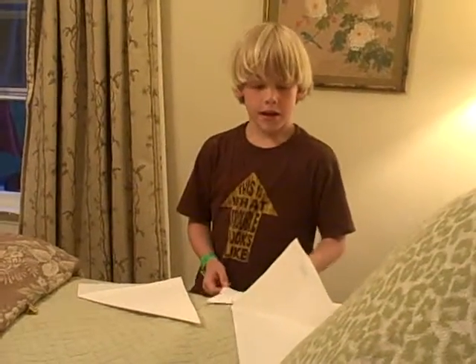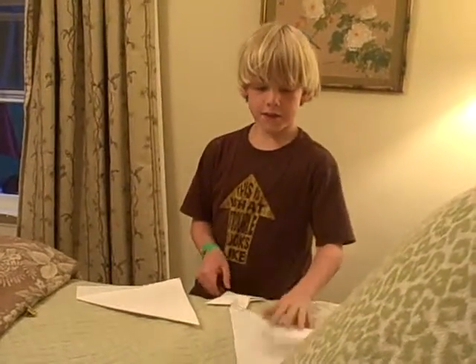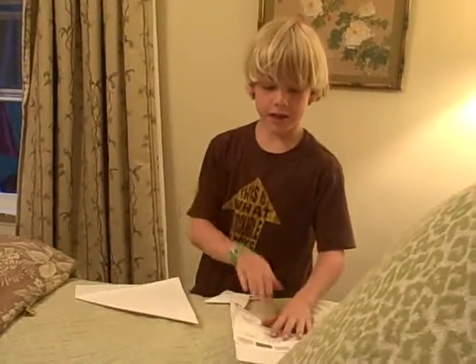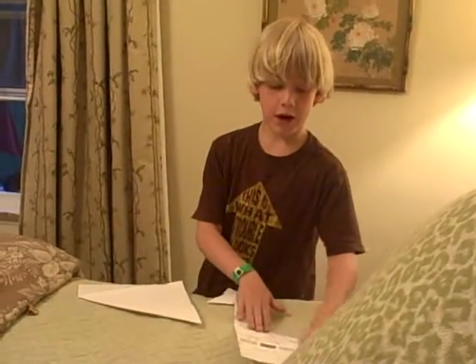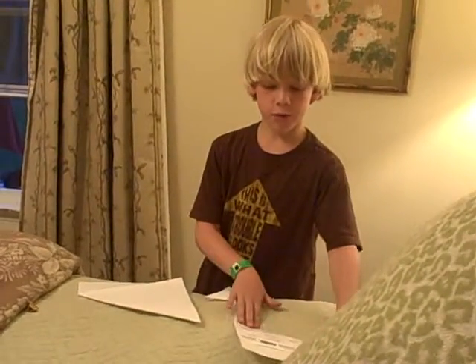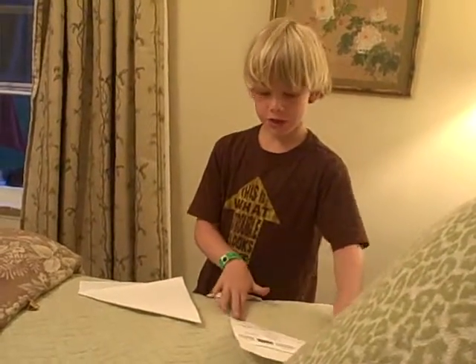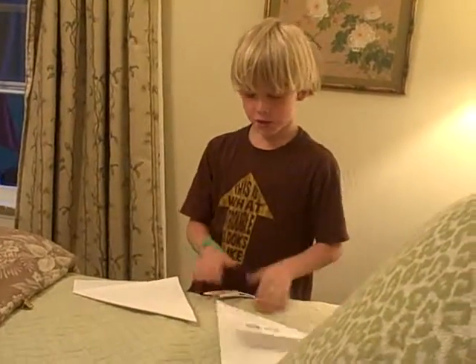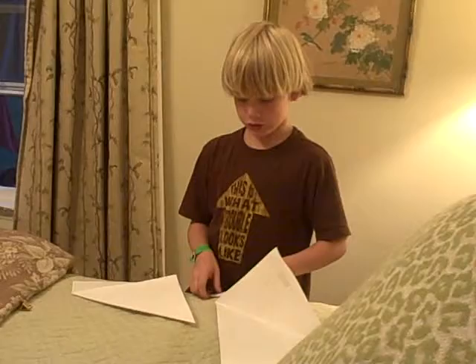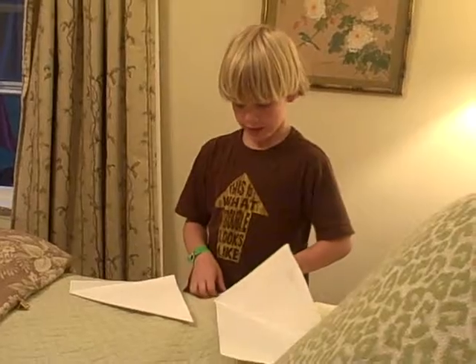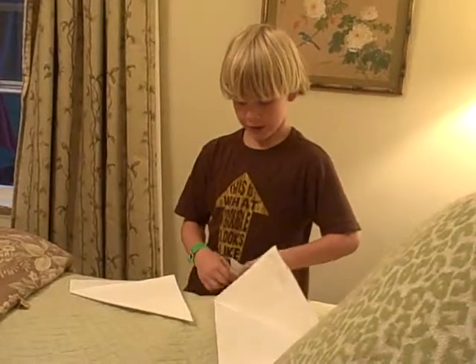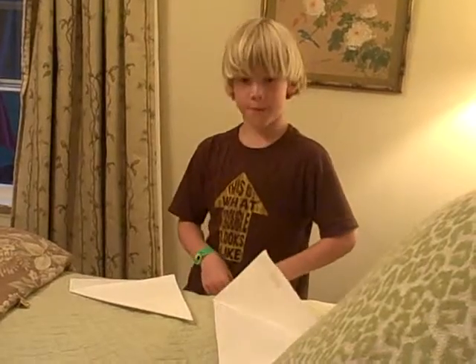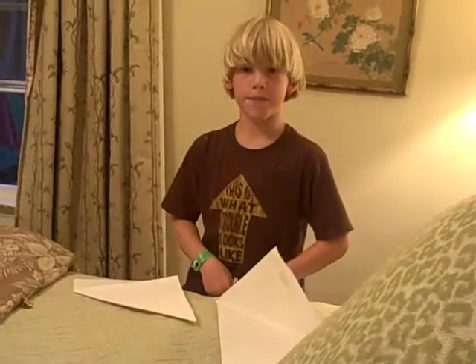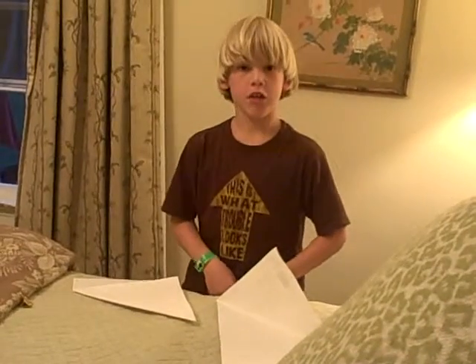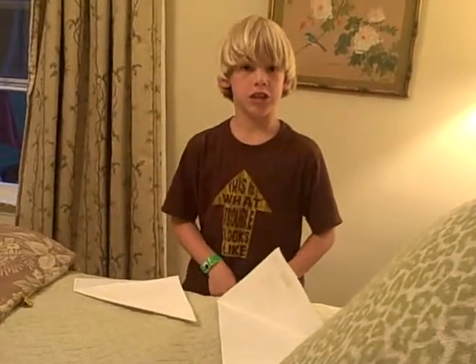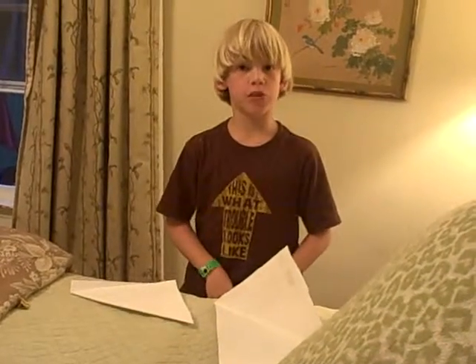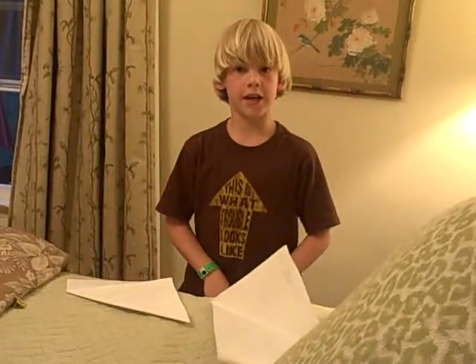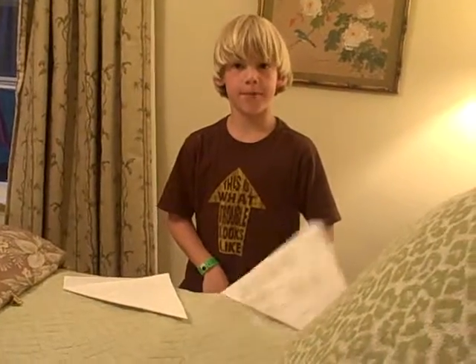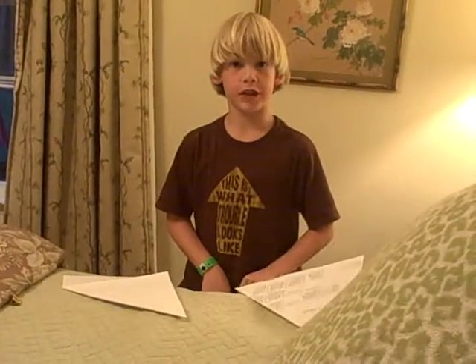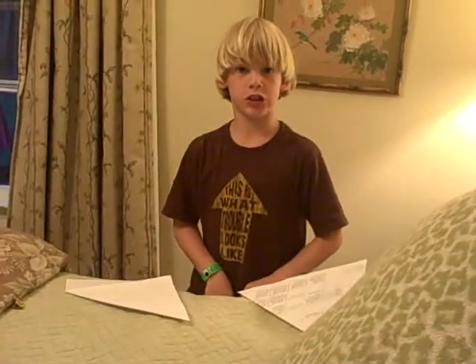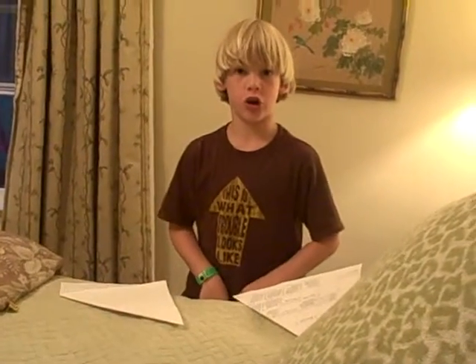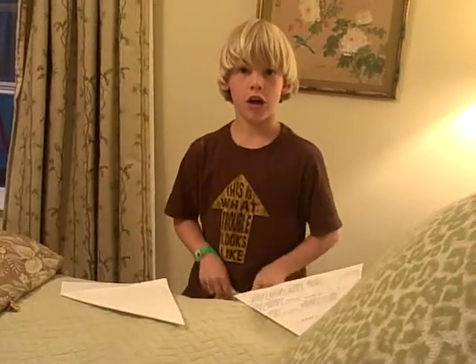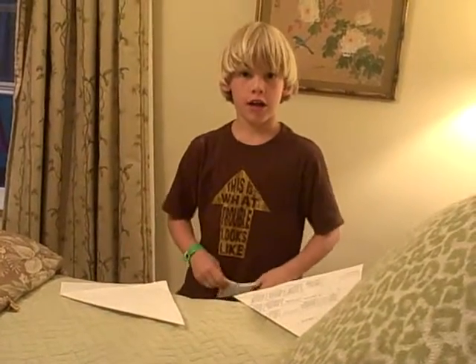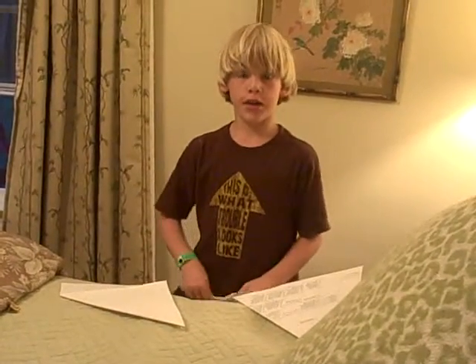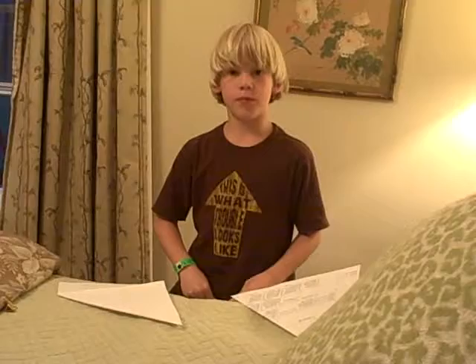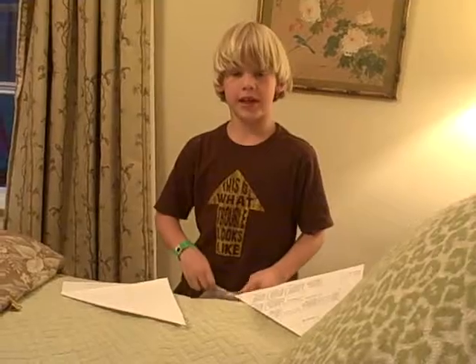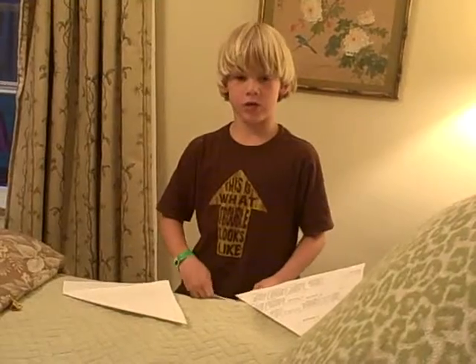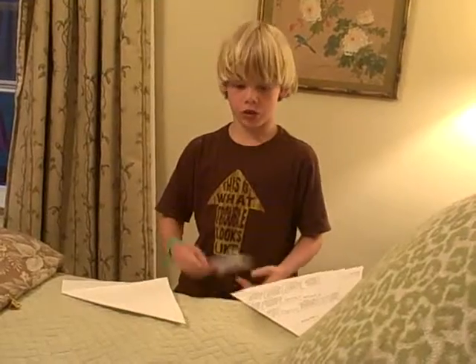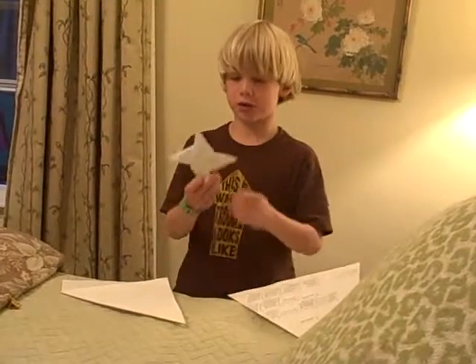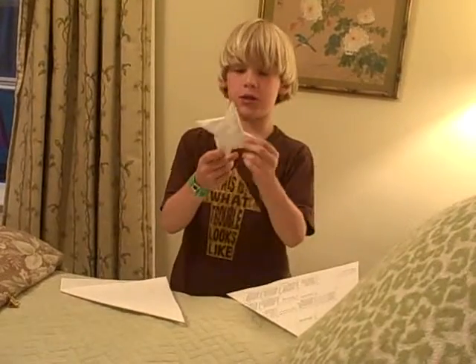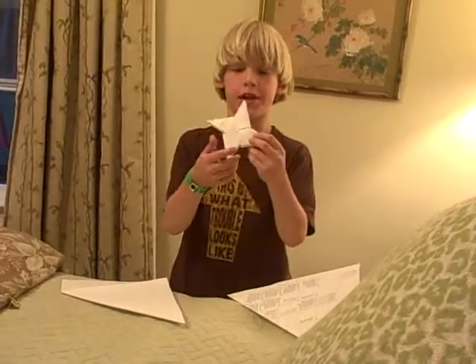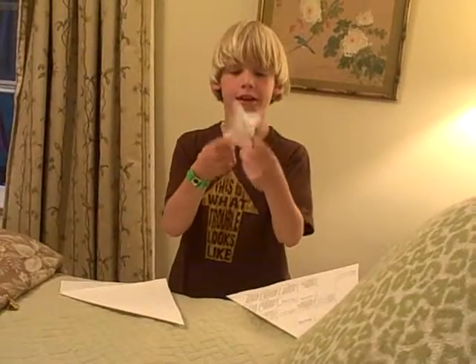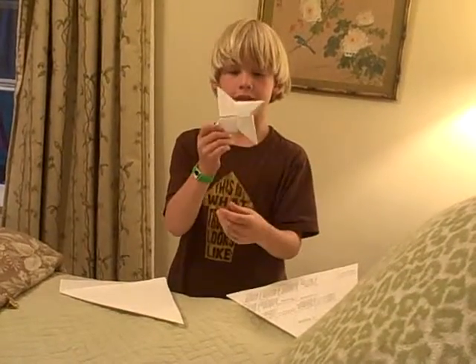In this video I will be showing you how to make the double sided paper ninja star. When you make it, it will turn out to be looking like this.